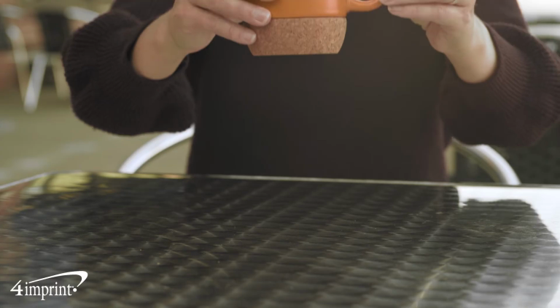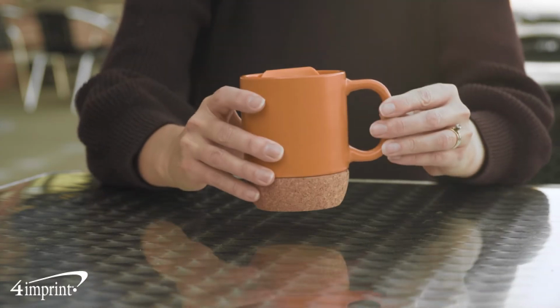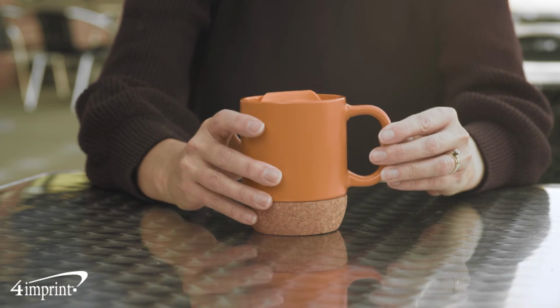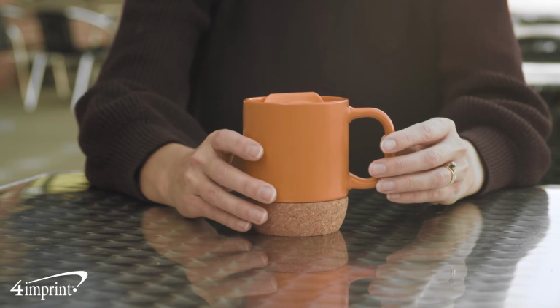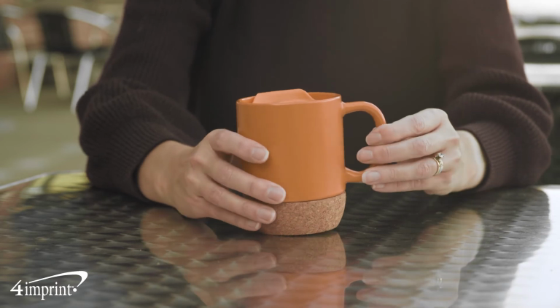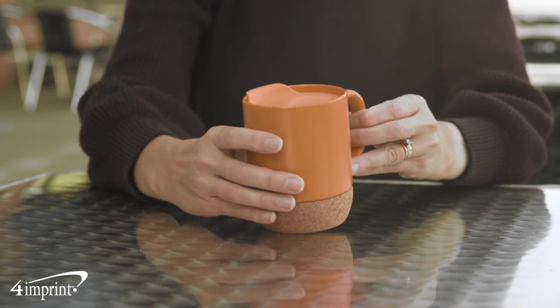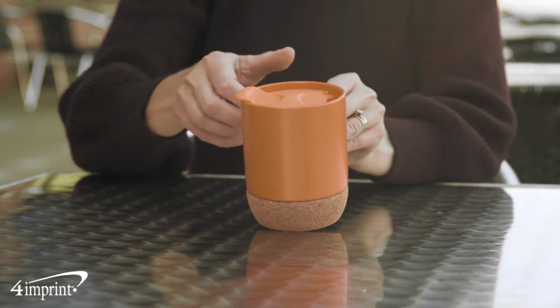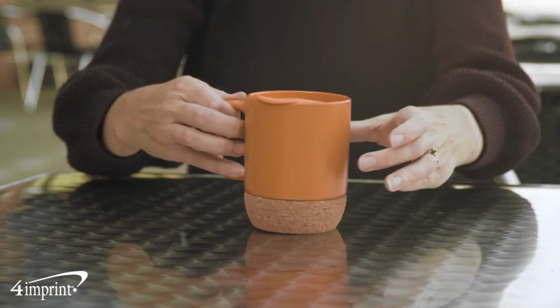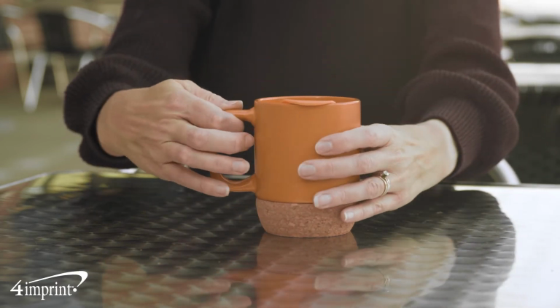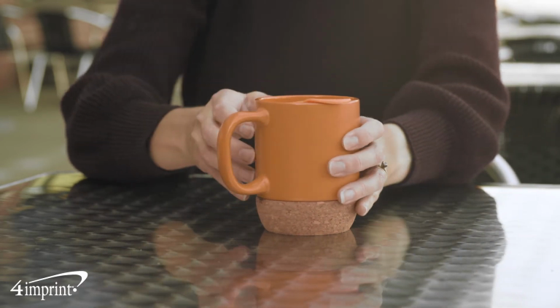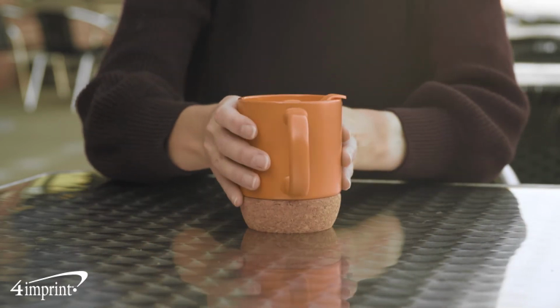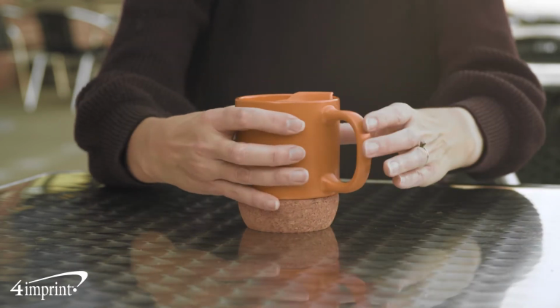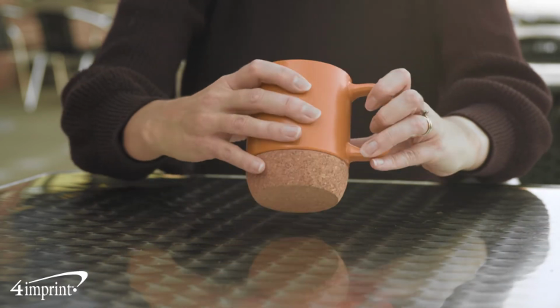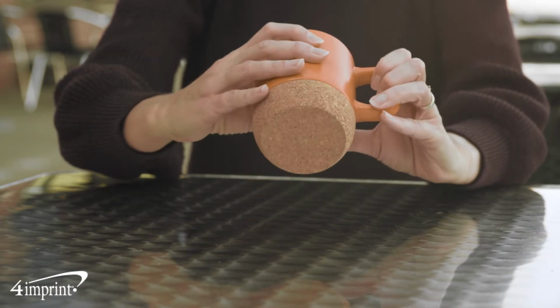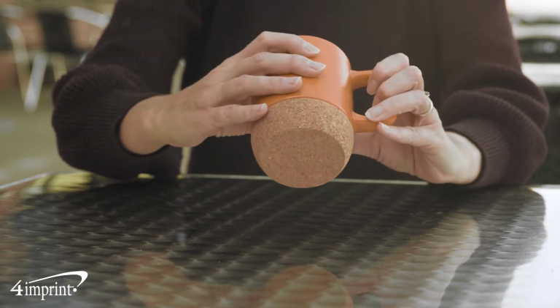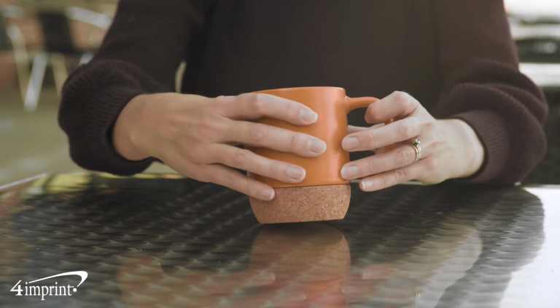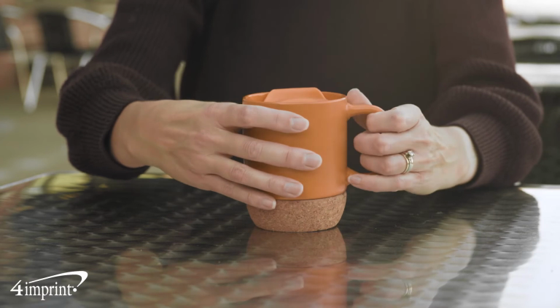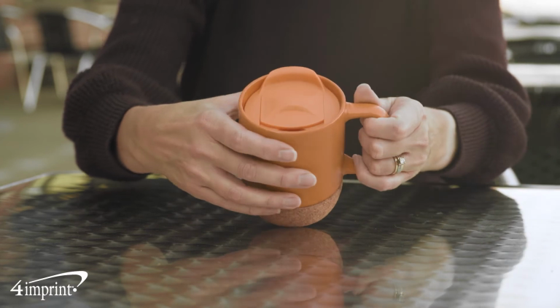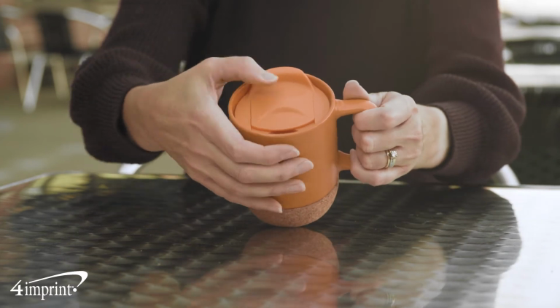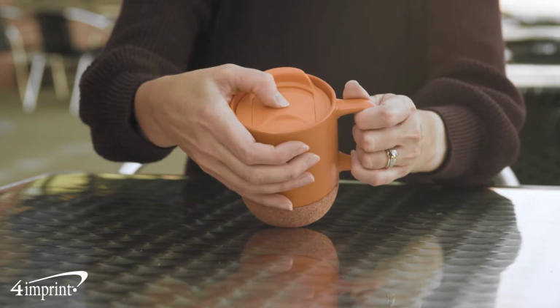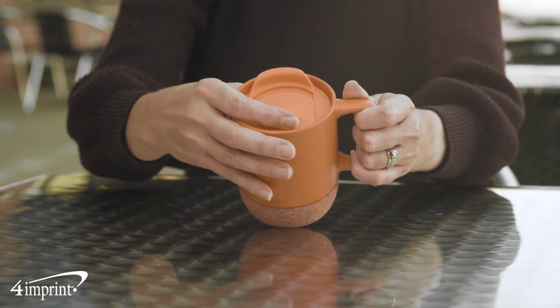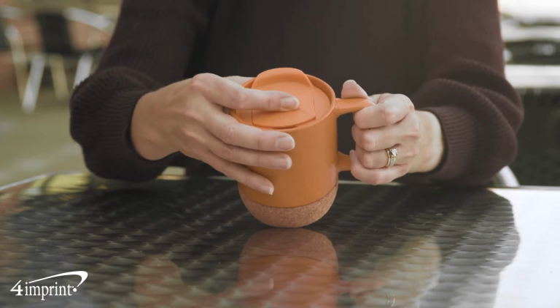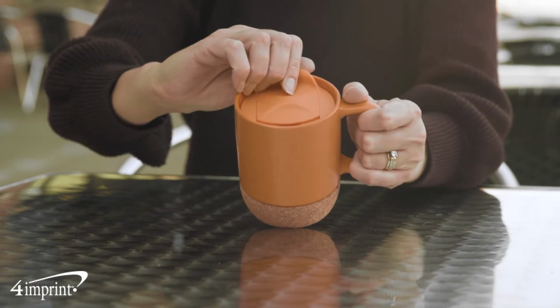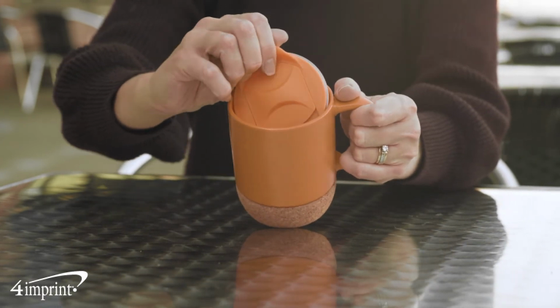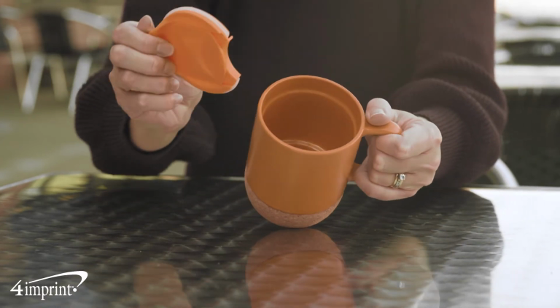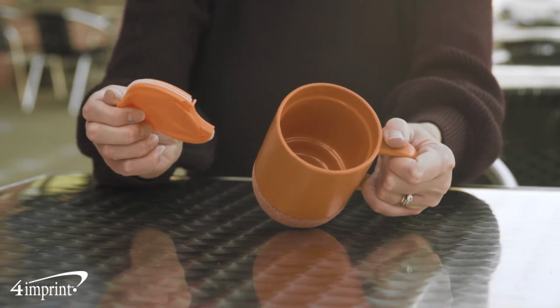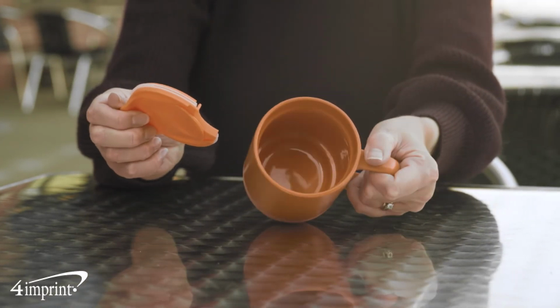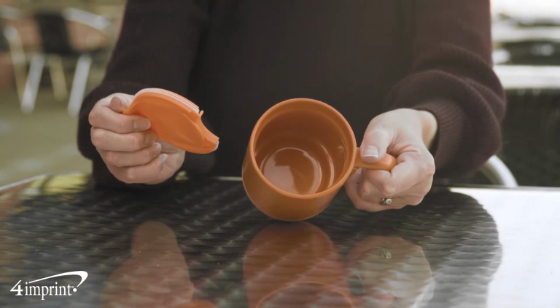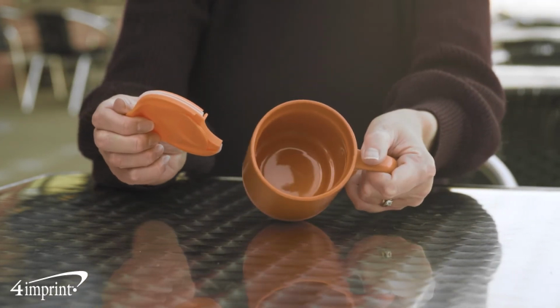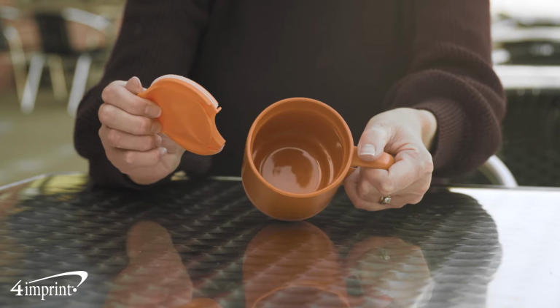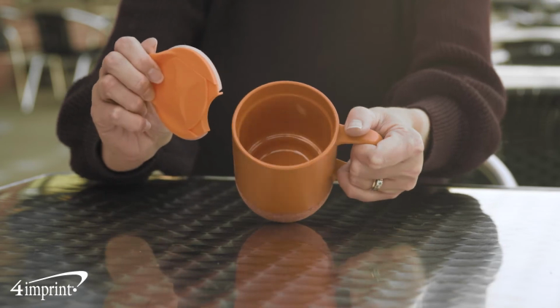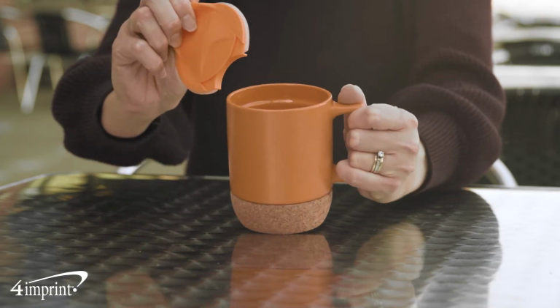It's made from ceramic with a cork bottom to help protect surfaces from heat. It also makes for an eye-catching contrast, giving you a stylish look. It's available in a variety of colors and holds 12 ounces.